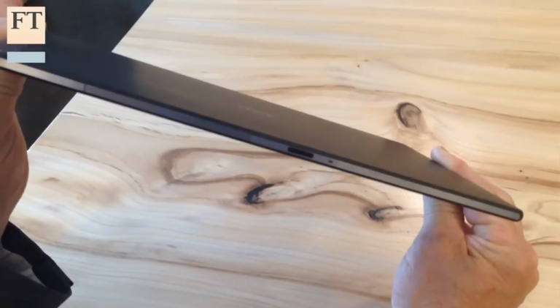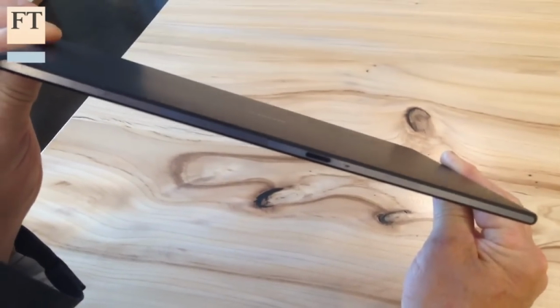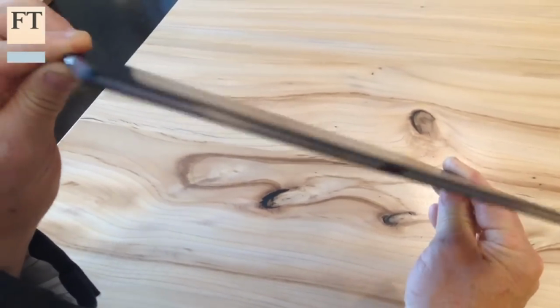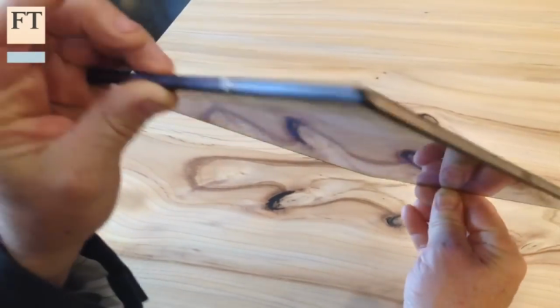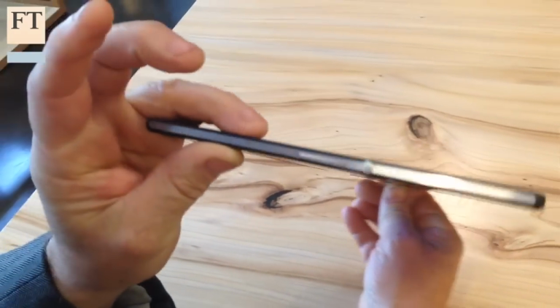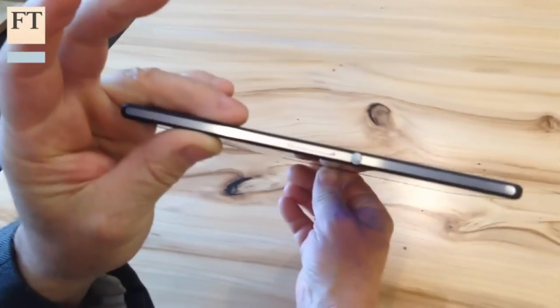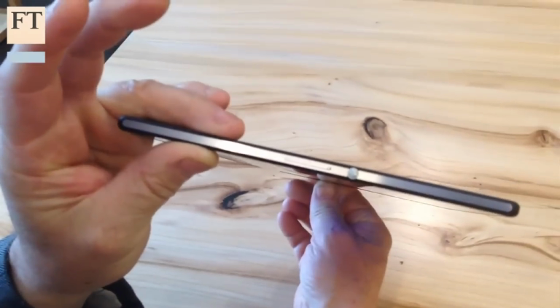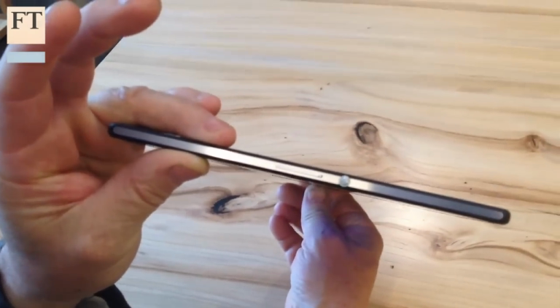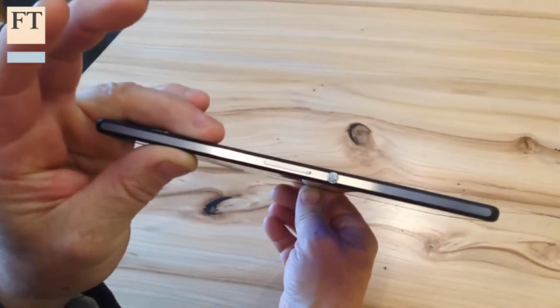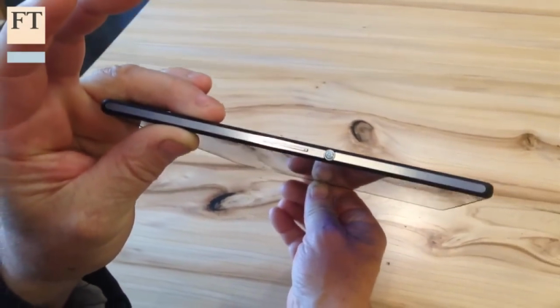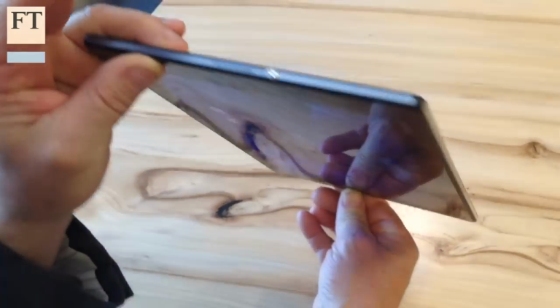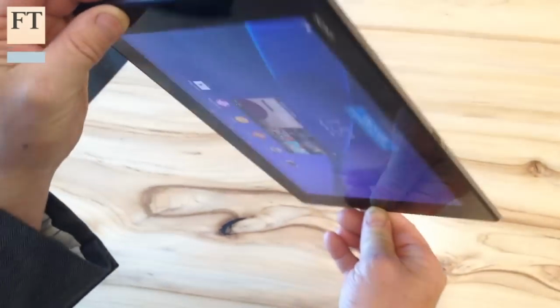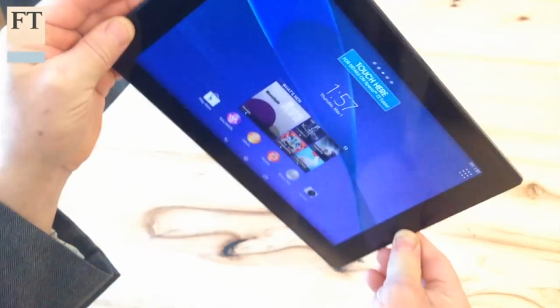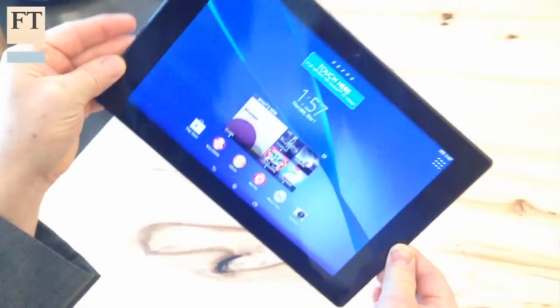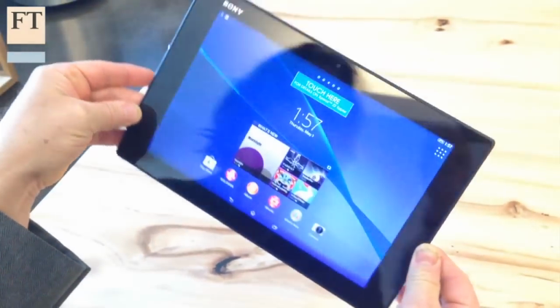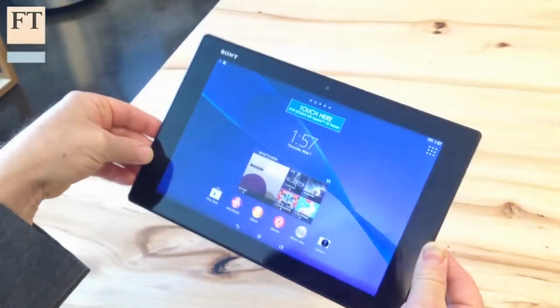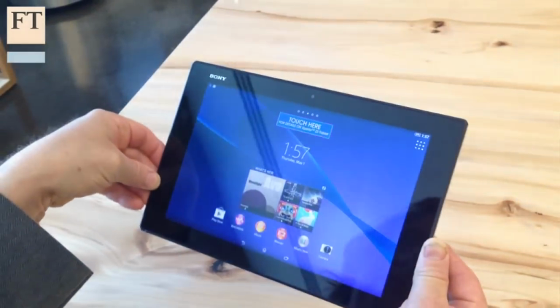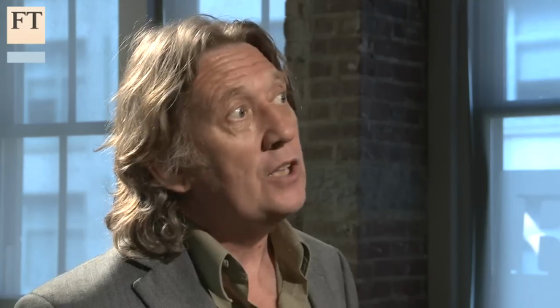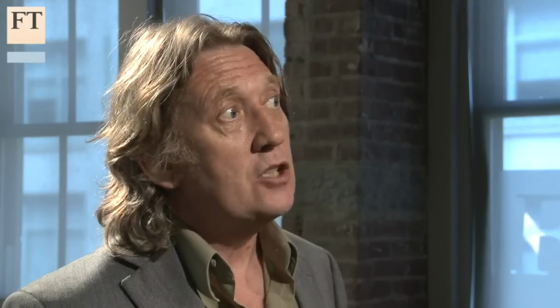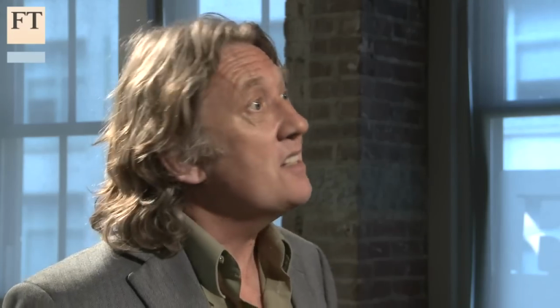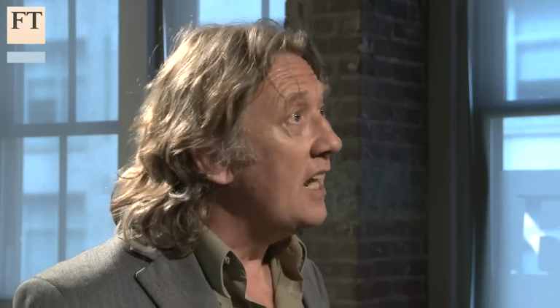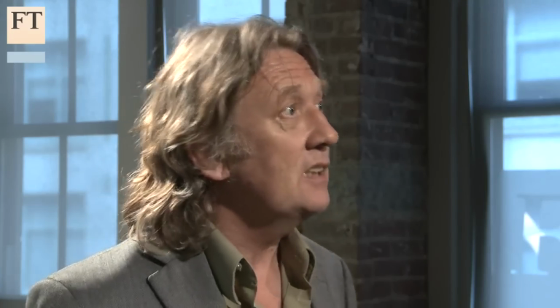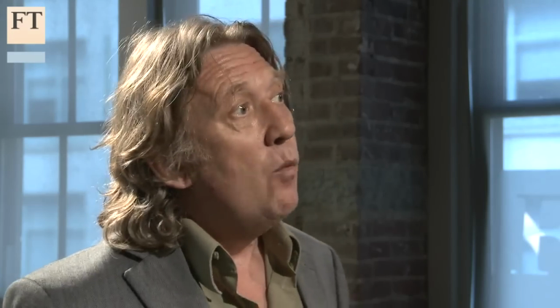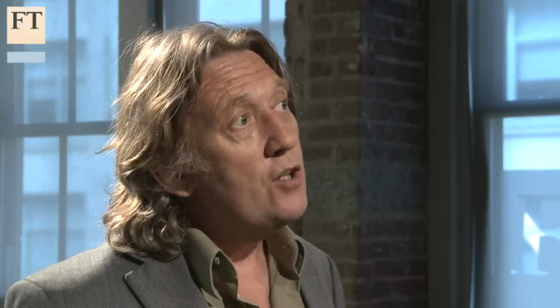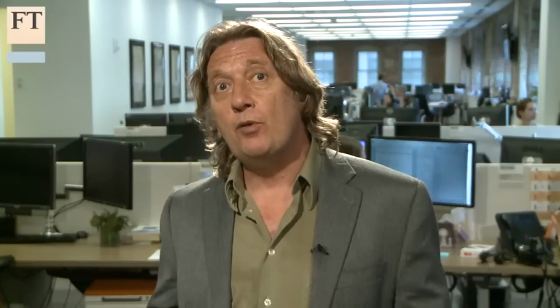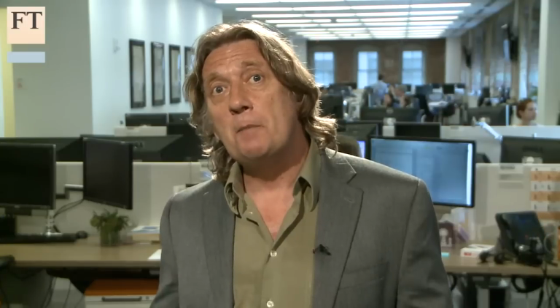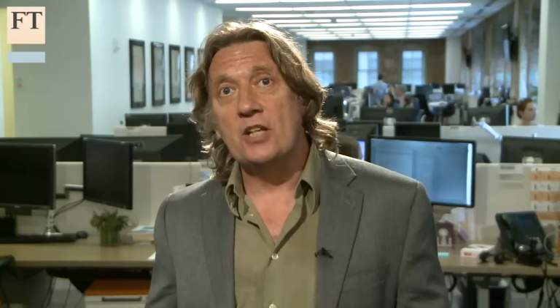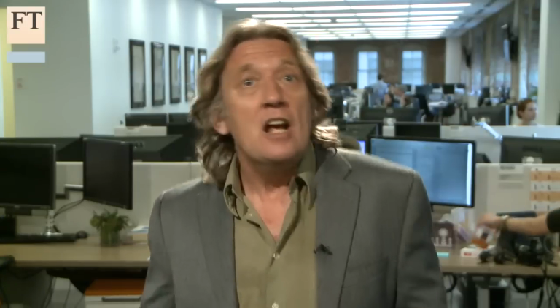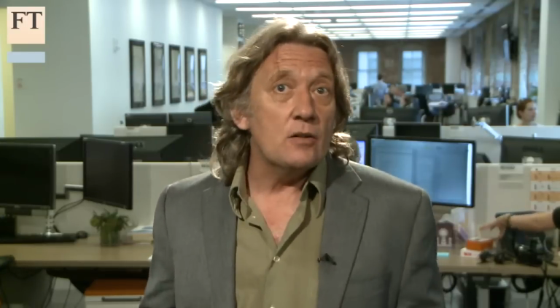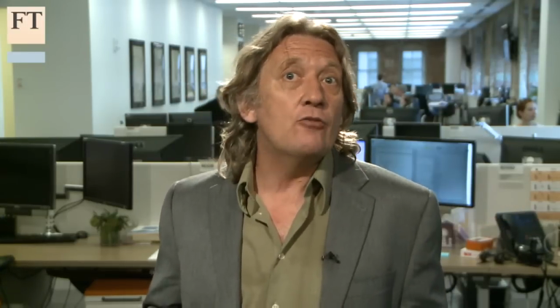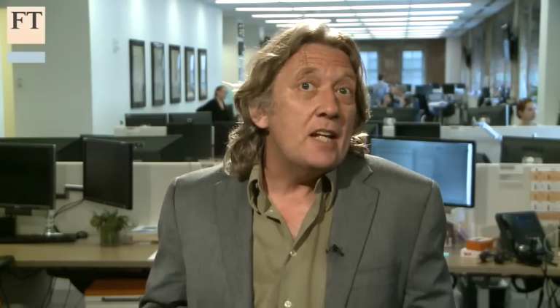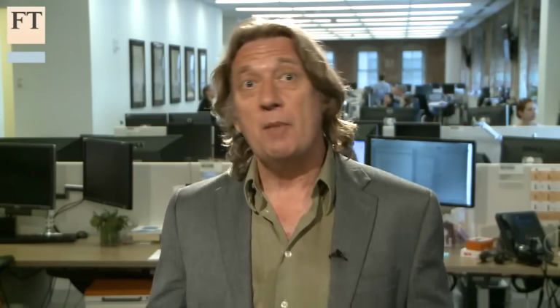Some users may also complain that the wide bezel around the screen makes the Z2 look a little dated and cheap, which at $590 it certainly isn't. And while Sony has improved the speaker position, they still sound rather tinny.